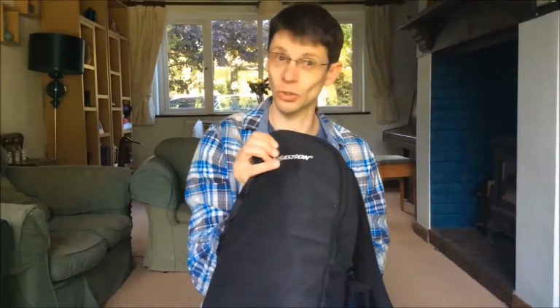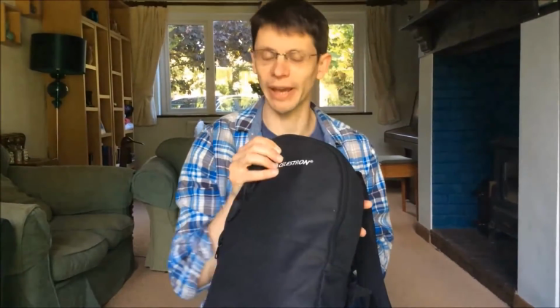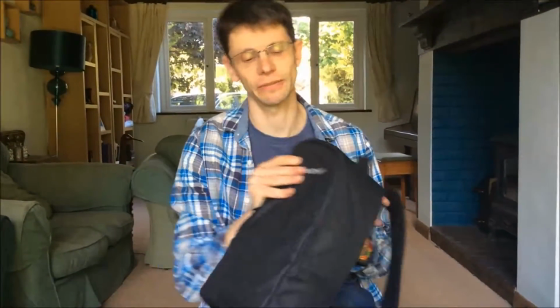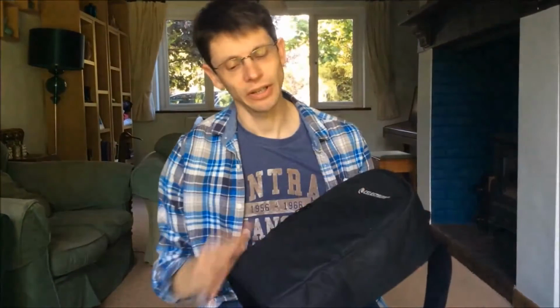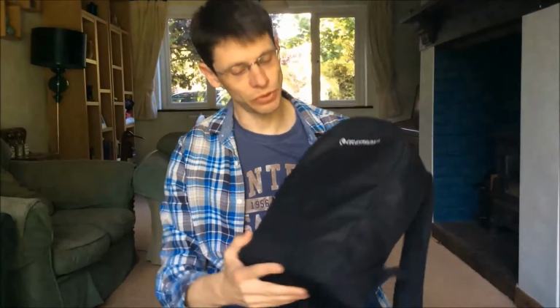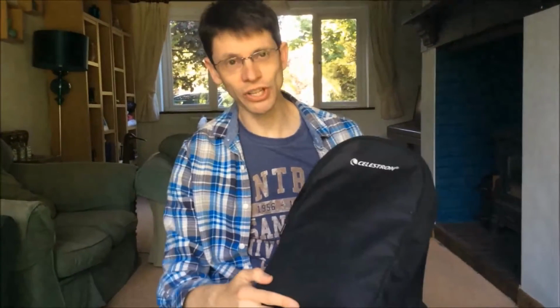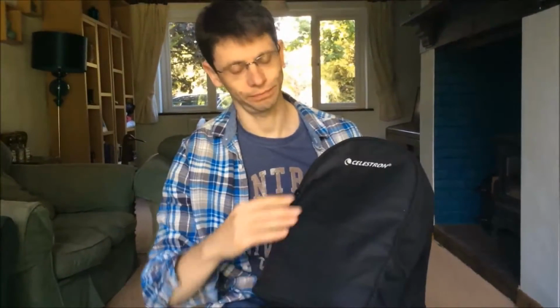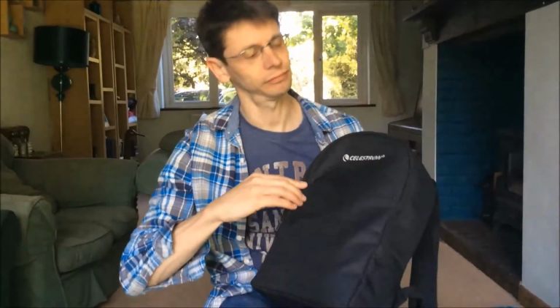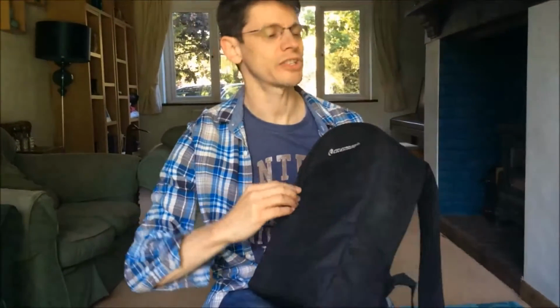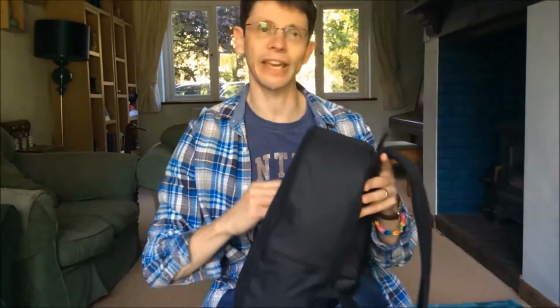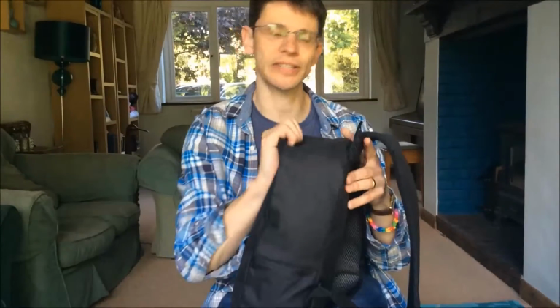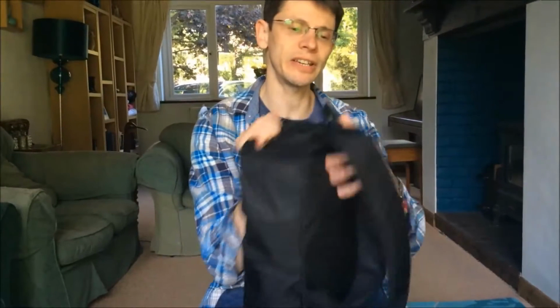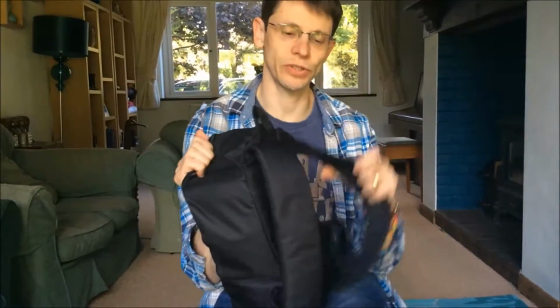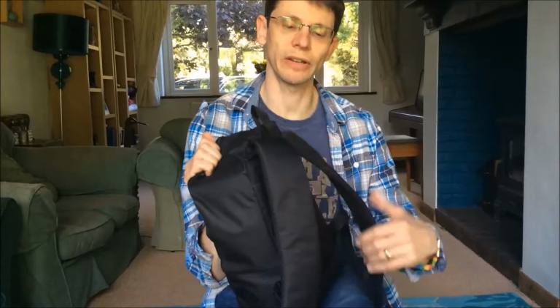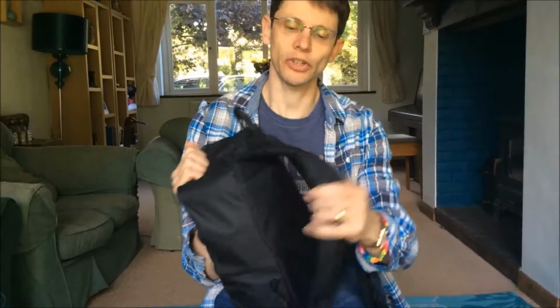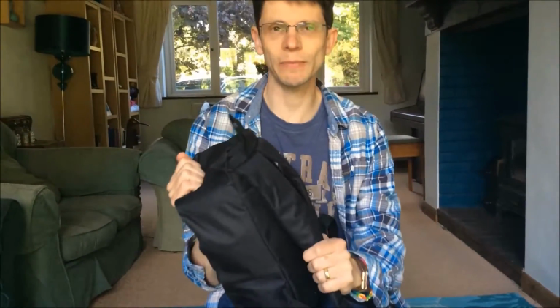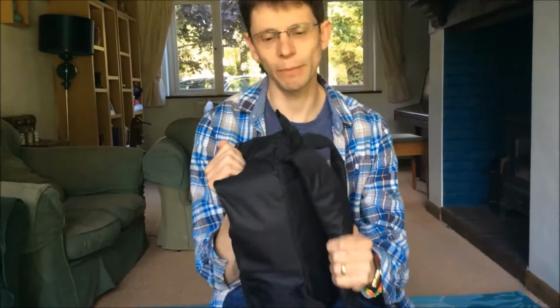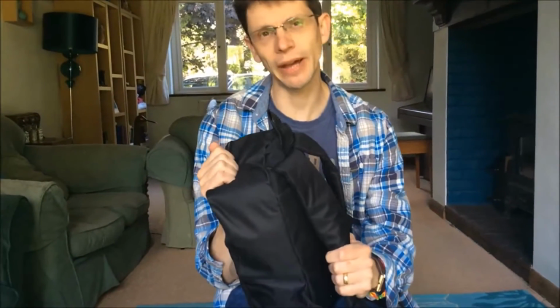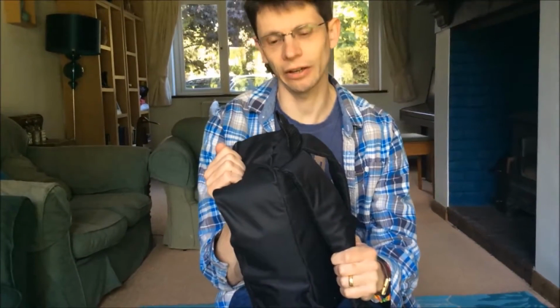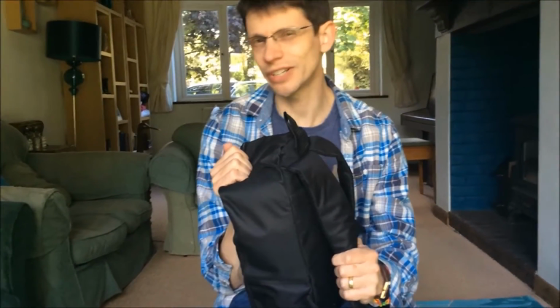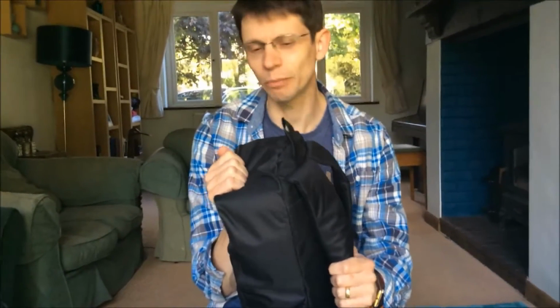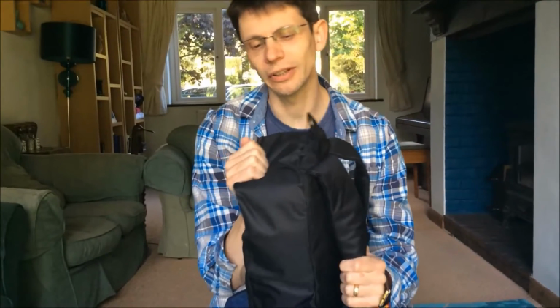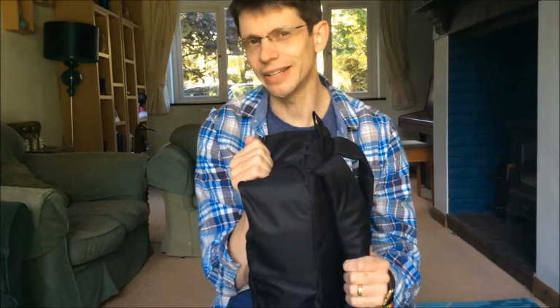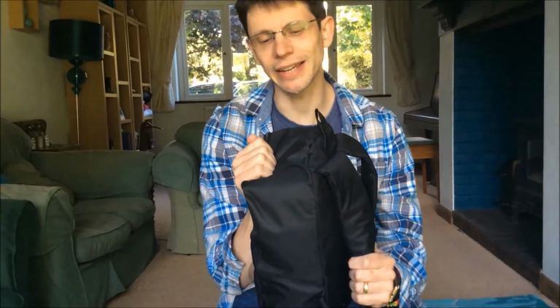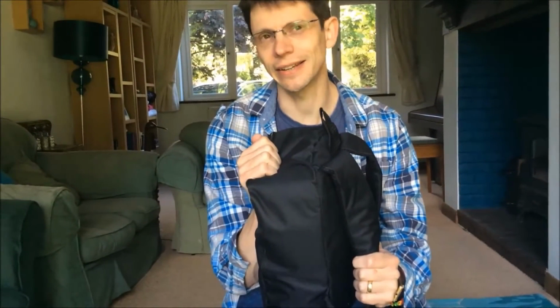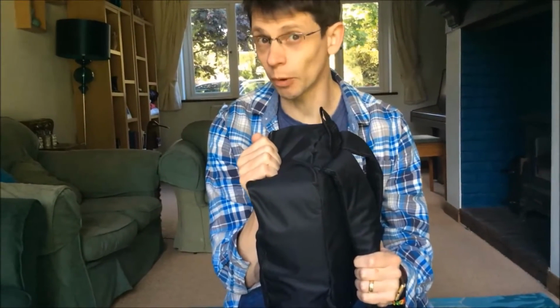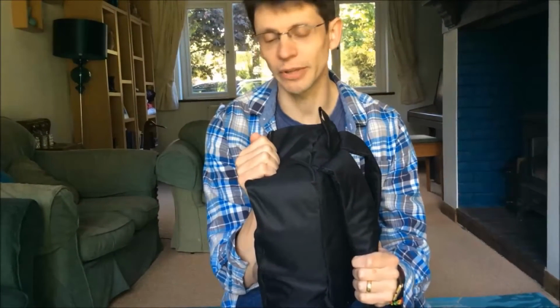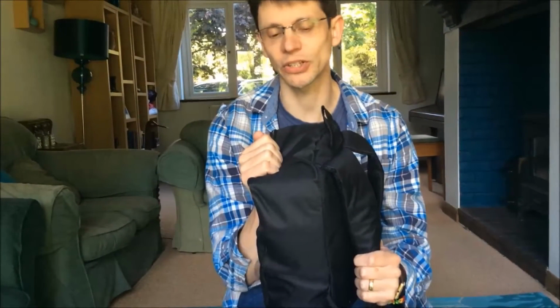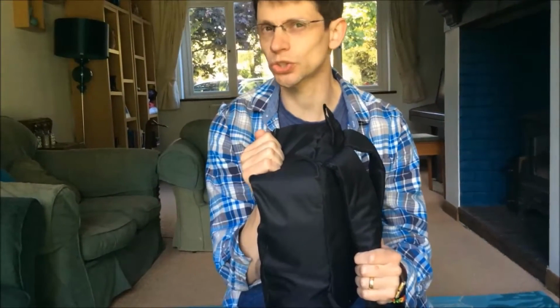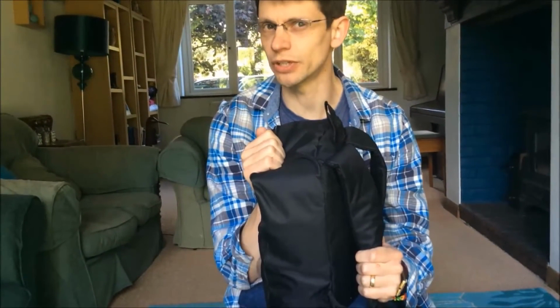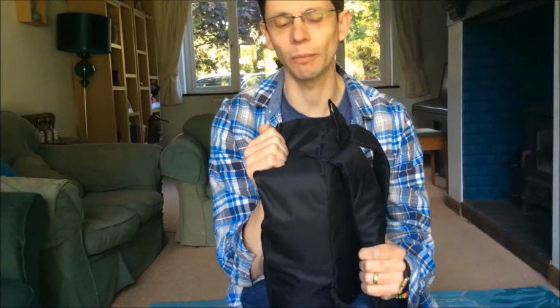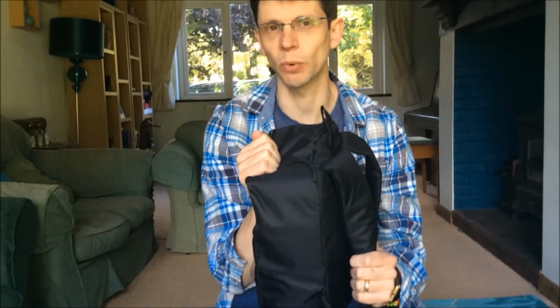It's quite a neat package. It comes with its own rucksack so you can take it hiking. It's got some straps so you can put it on your back. The one detail is probably you need to take a tripod with it because it's not the sort of scope you can use without proper support.